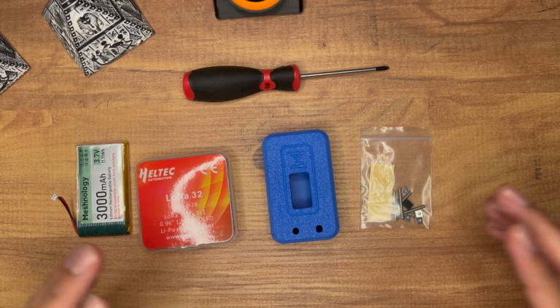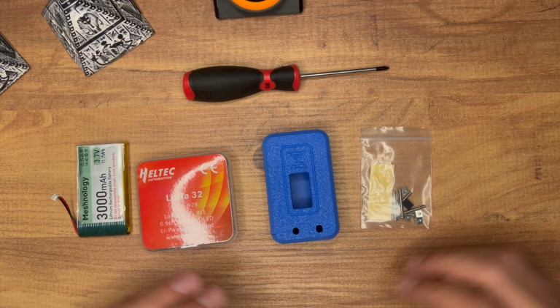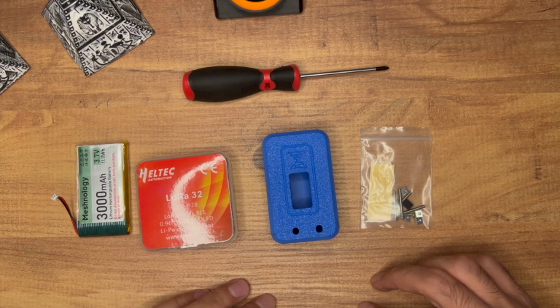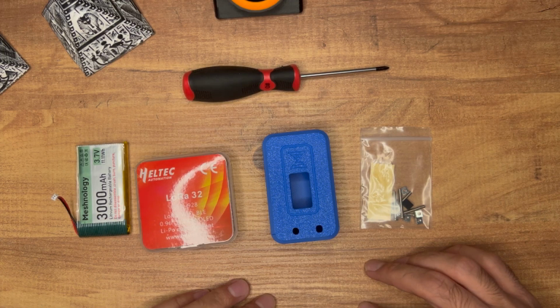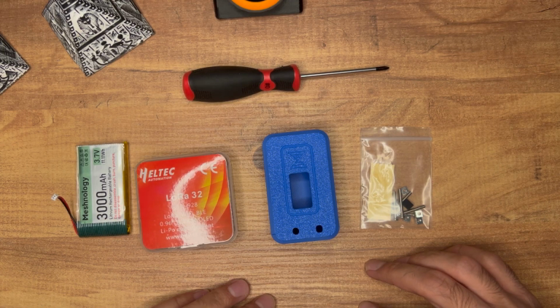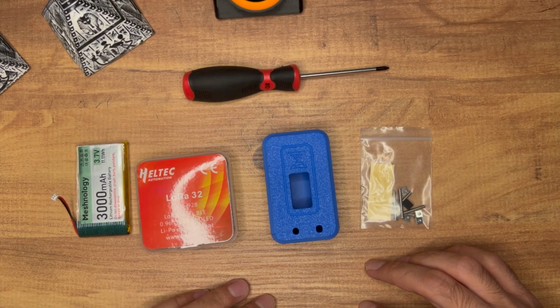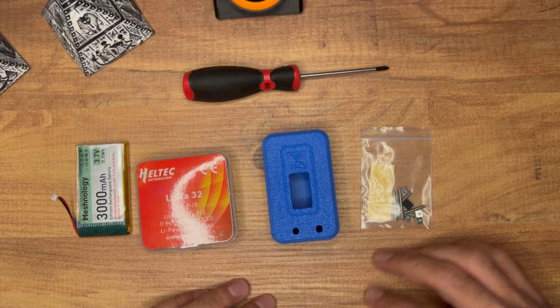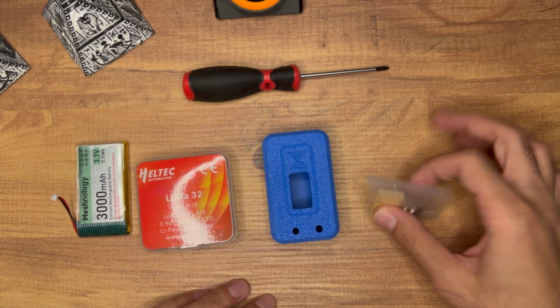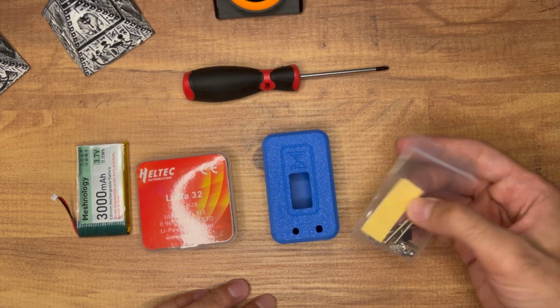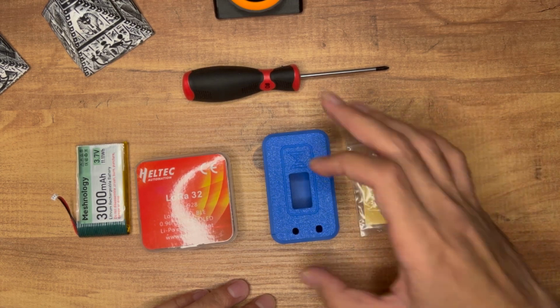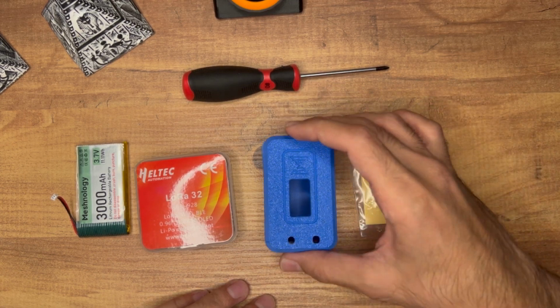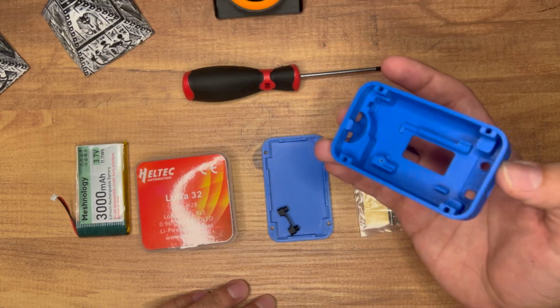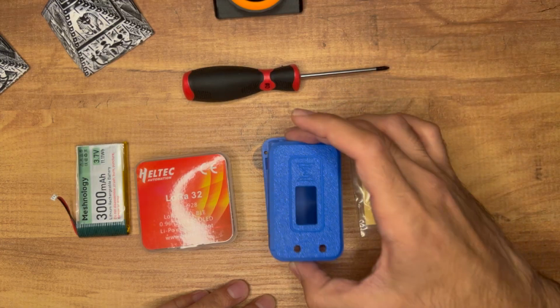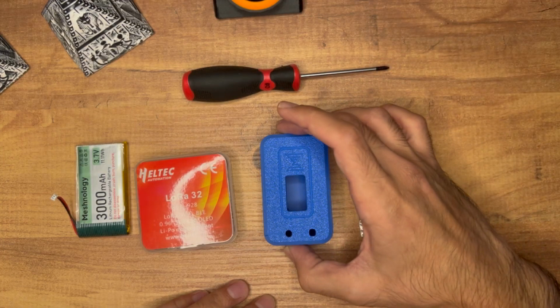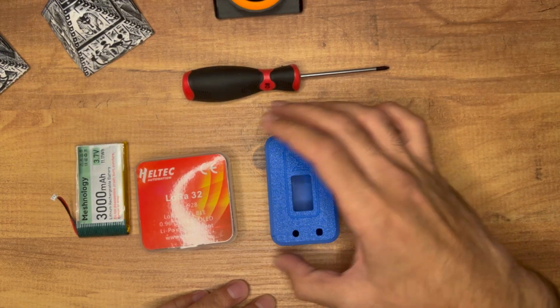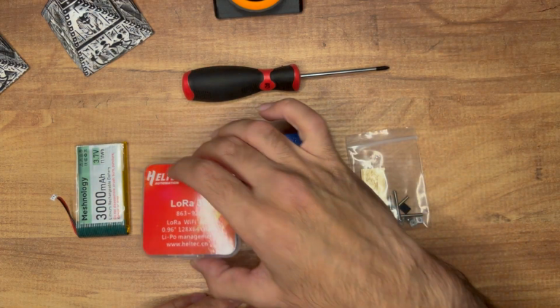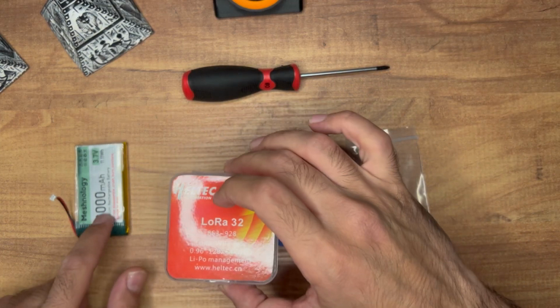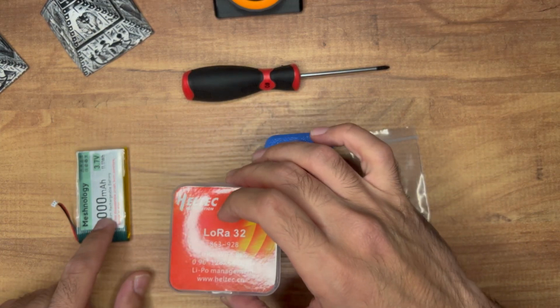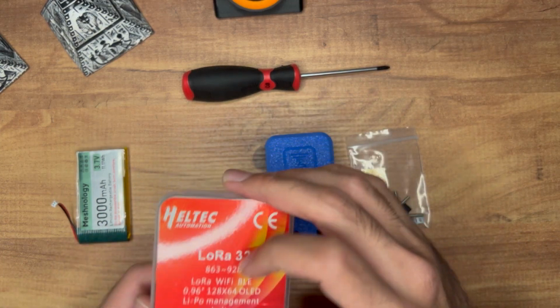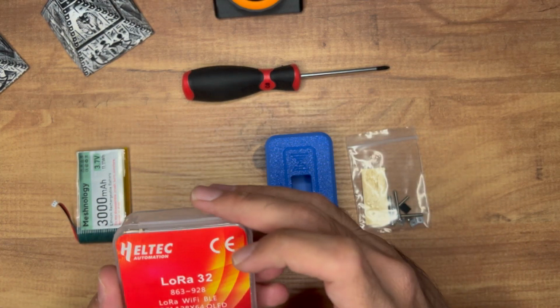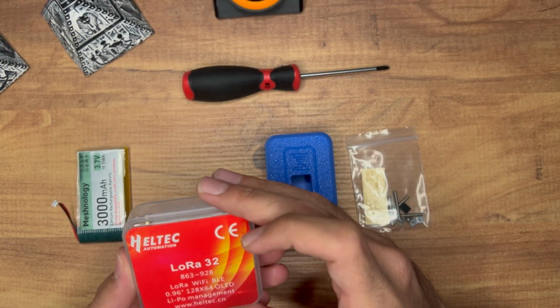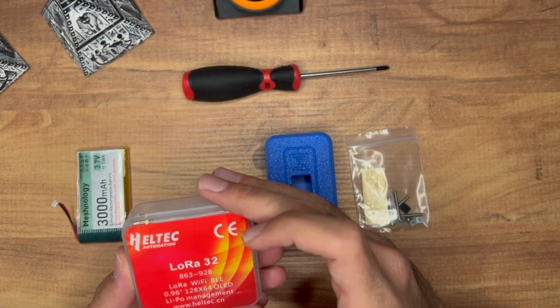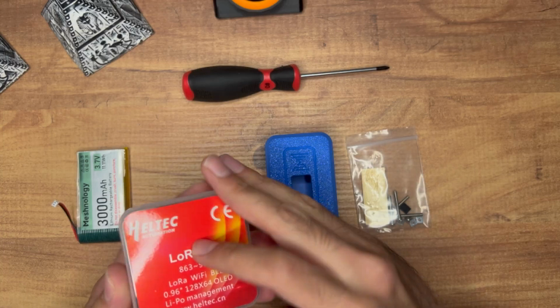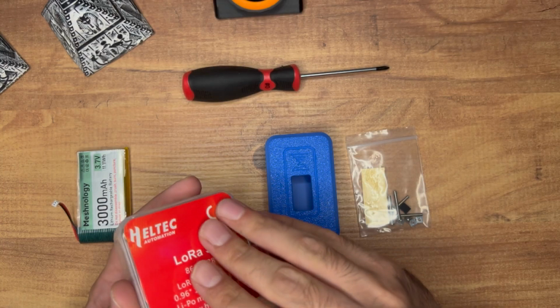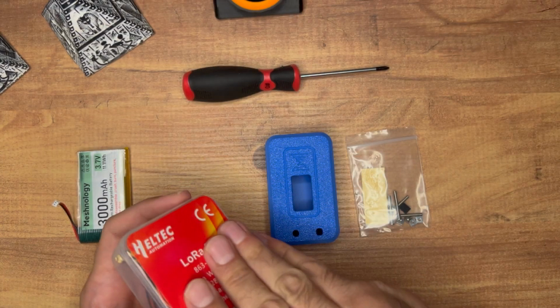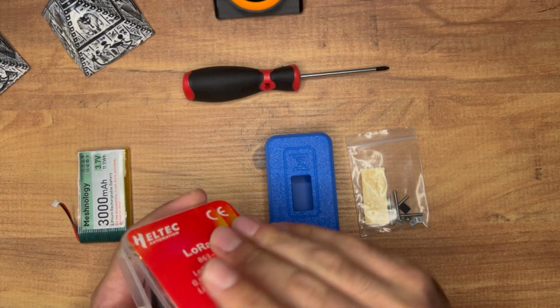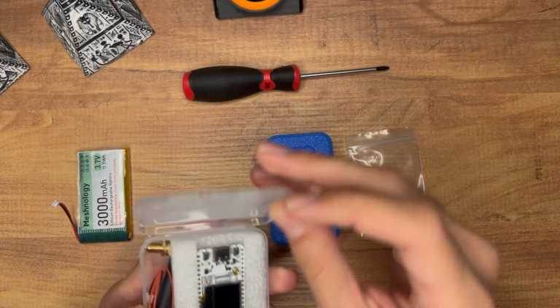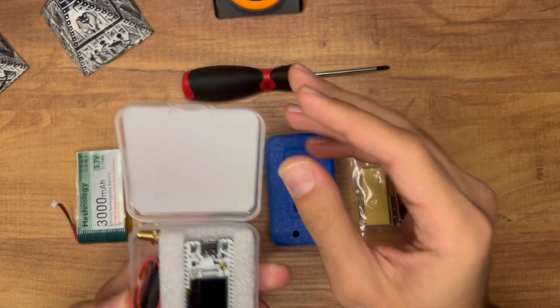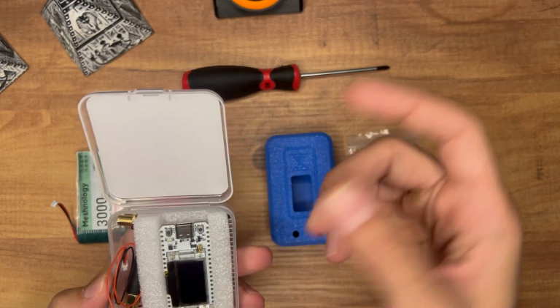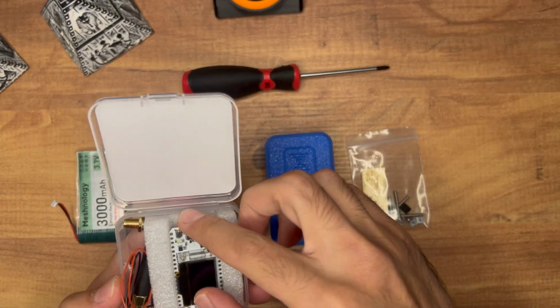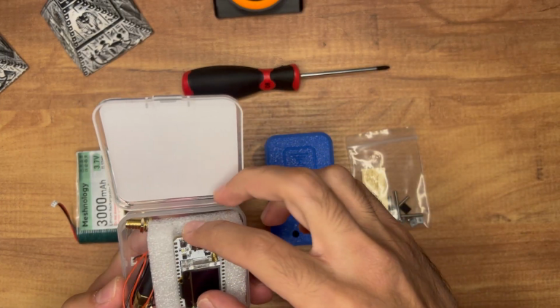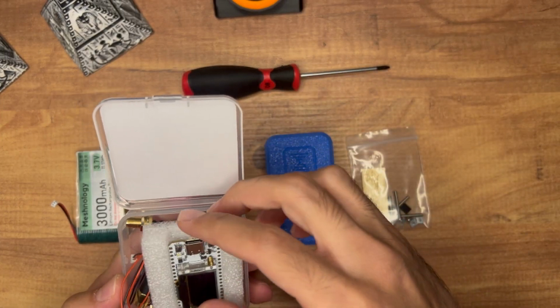Let's take a look at what we get in the kit. We get some hardware, the 3D printed case, a battery, and the Heltec board as it comes from the factory.